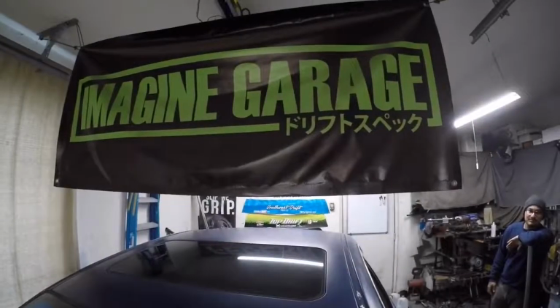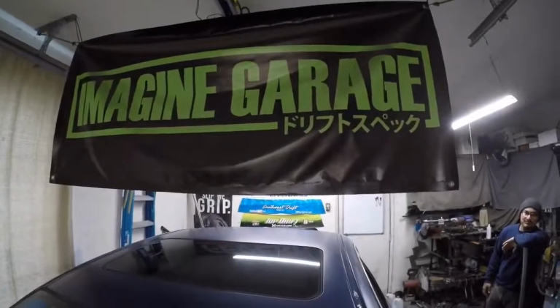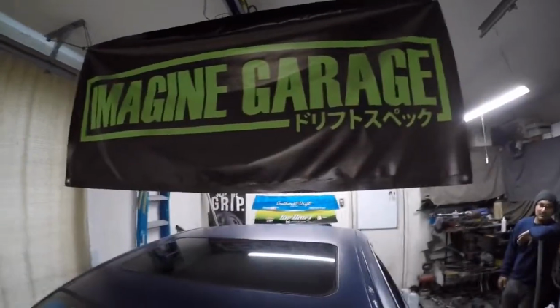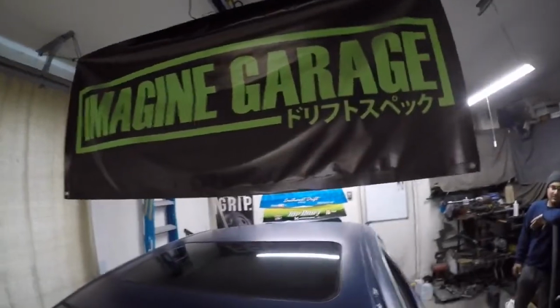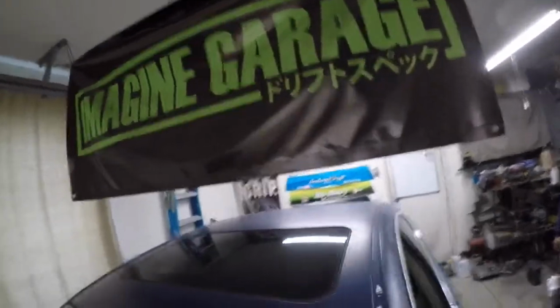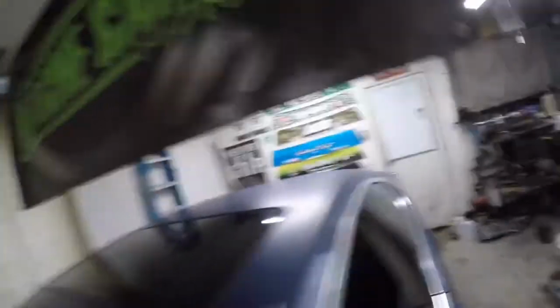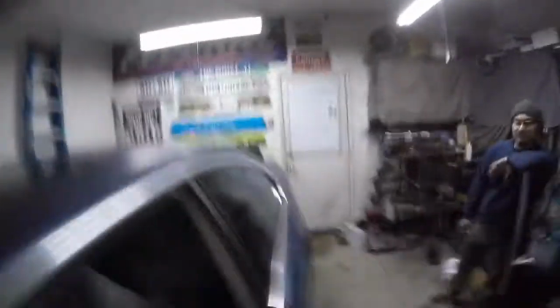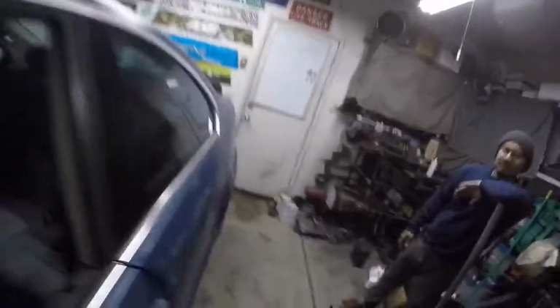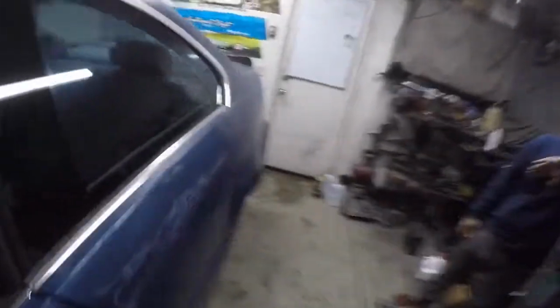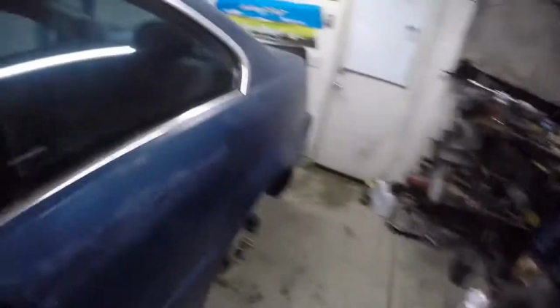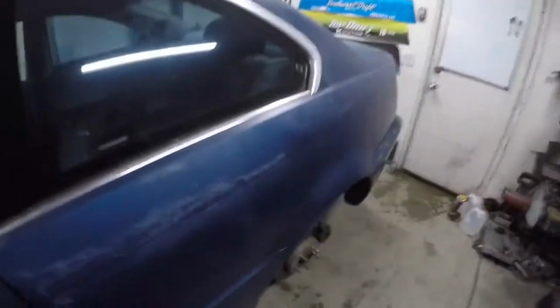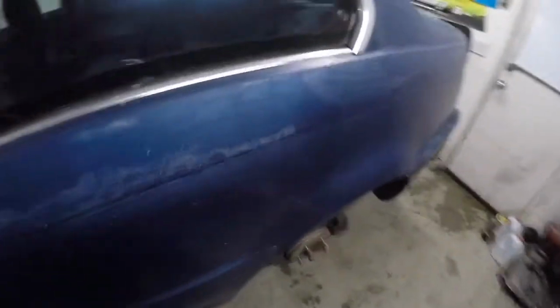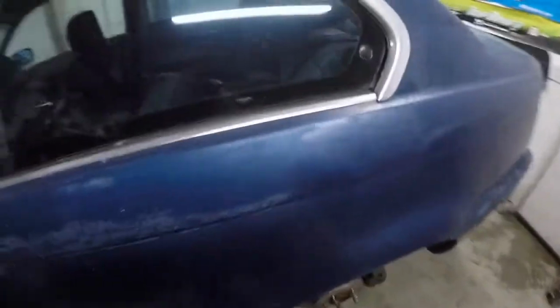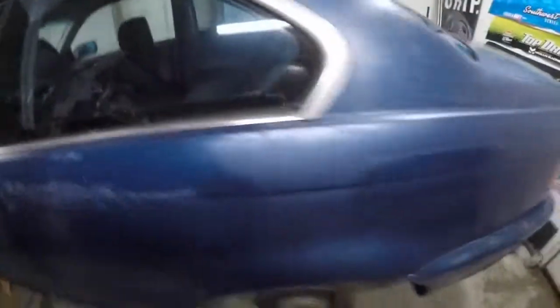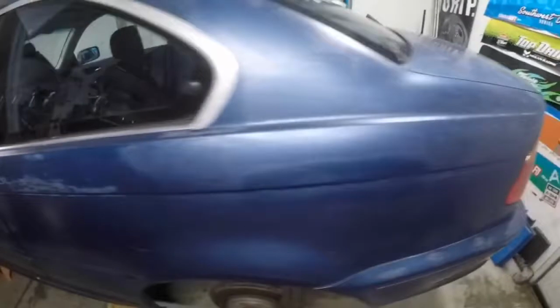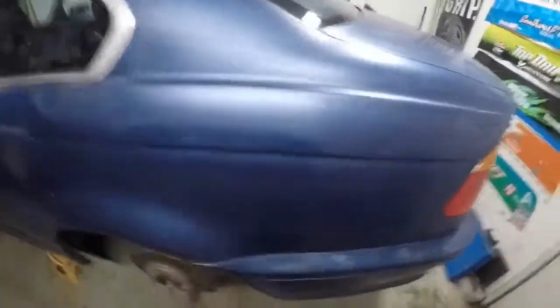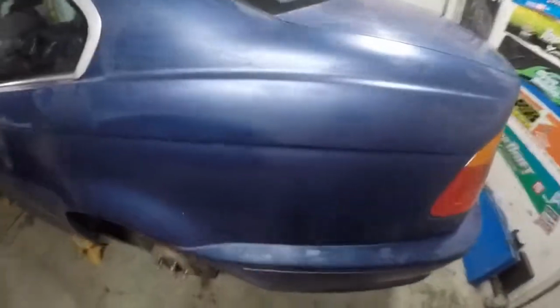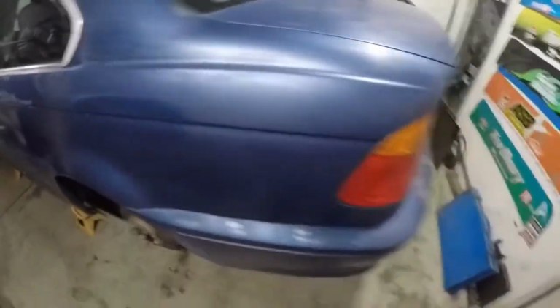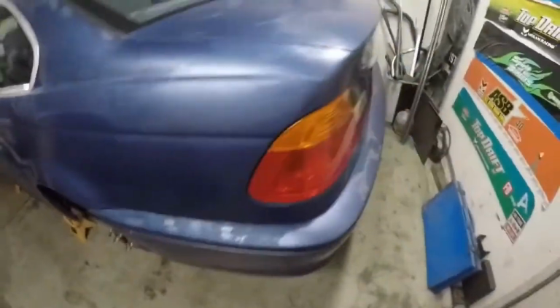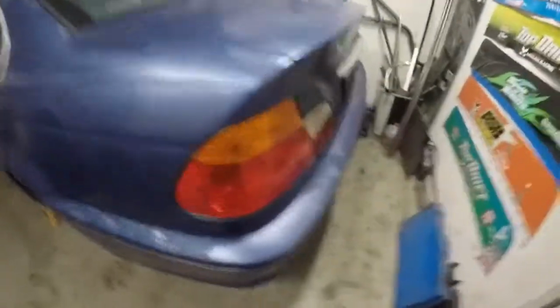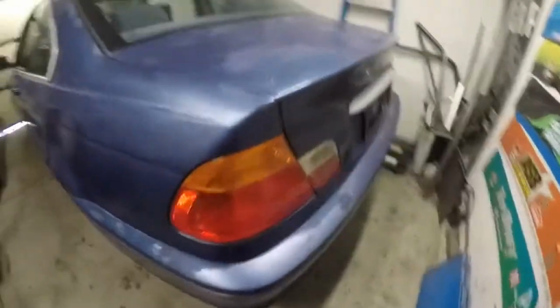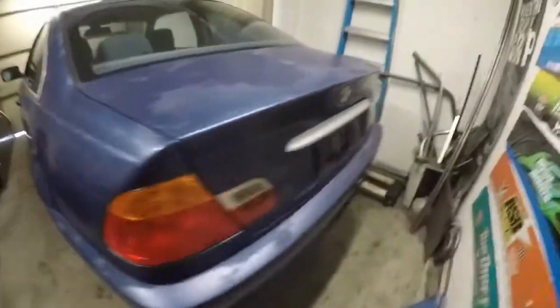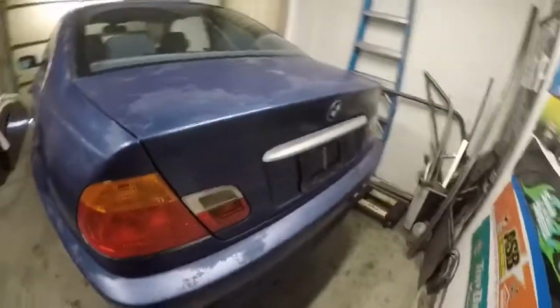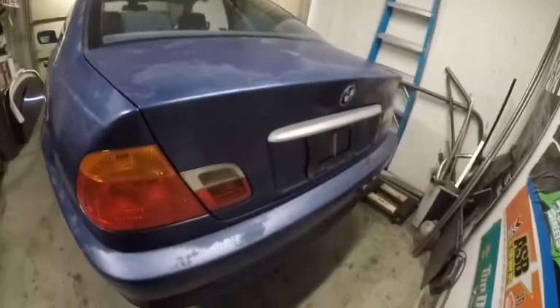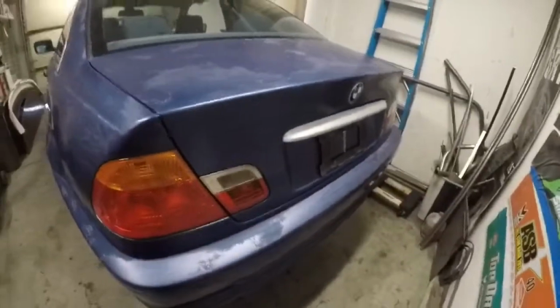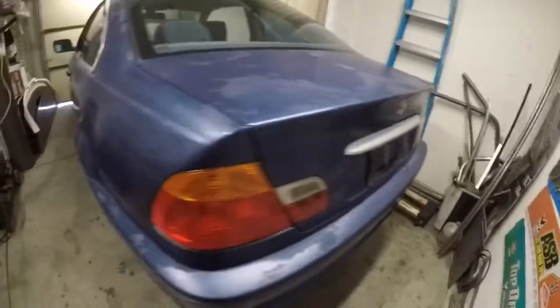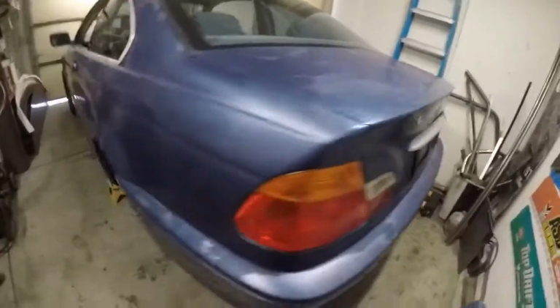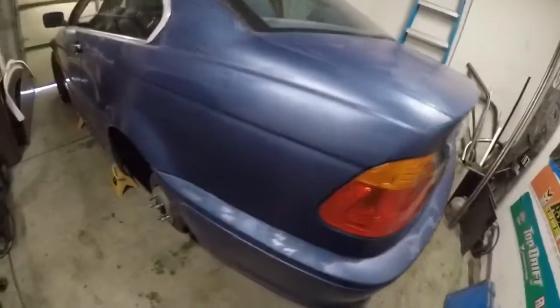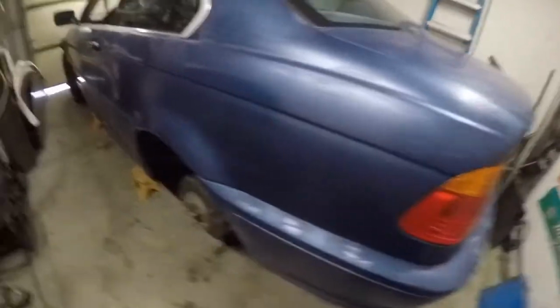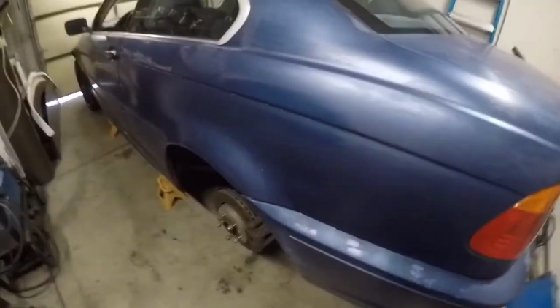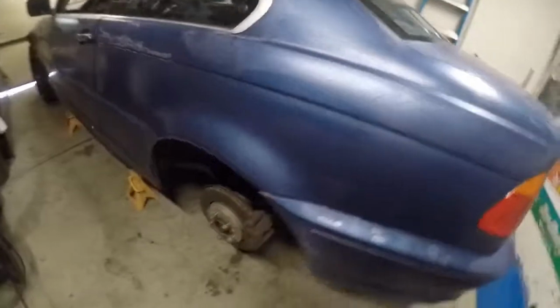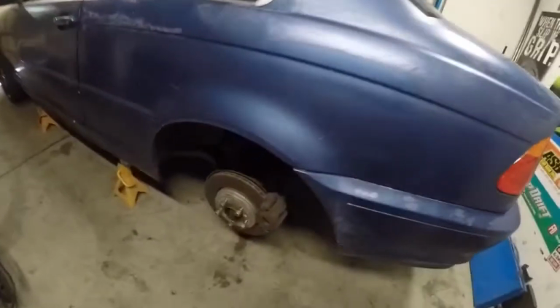Hey, you're here with Imagine Garage, and we have a new project: an E46 330i. As you know, these things are becoming super popular in the drift community.